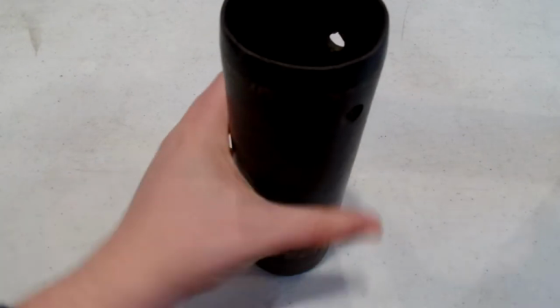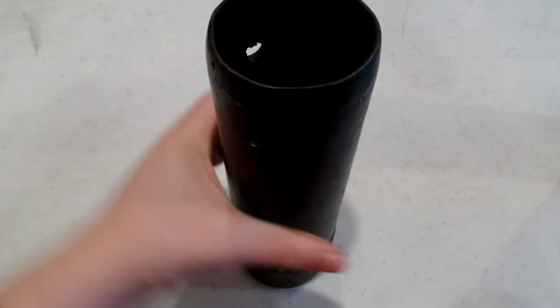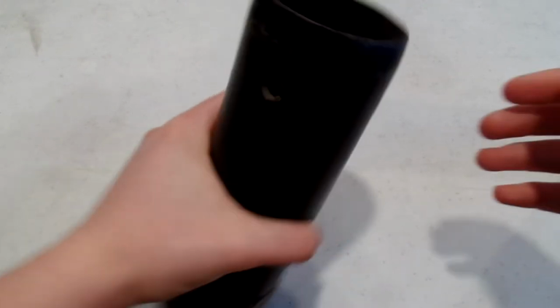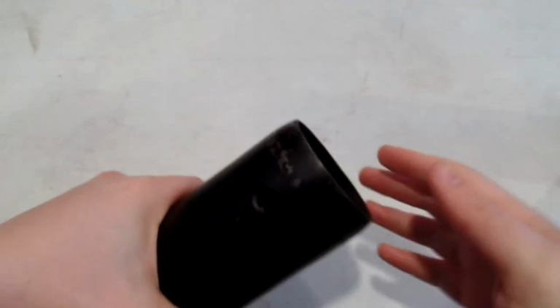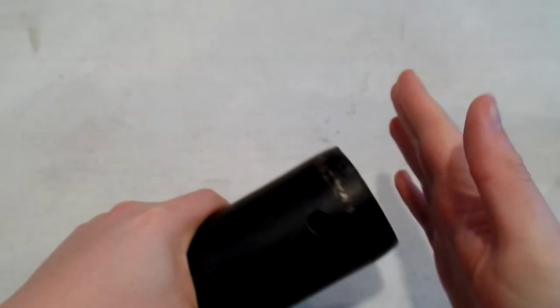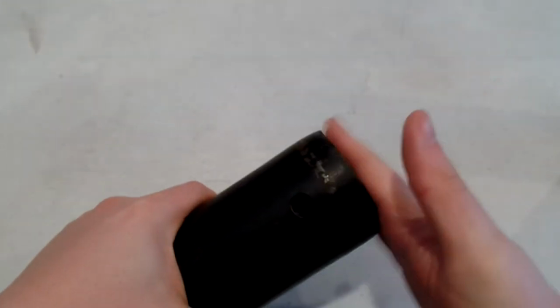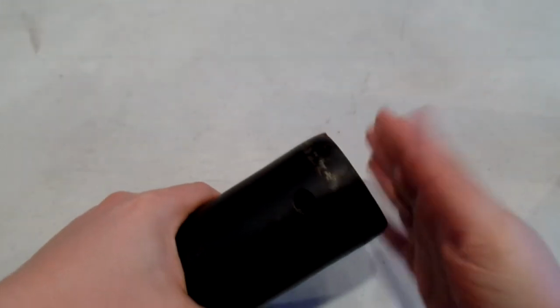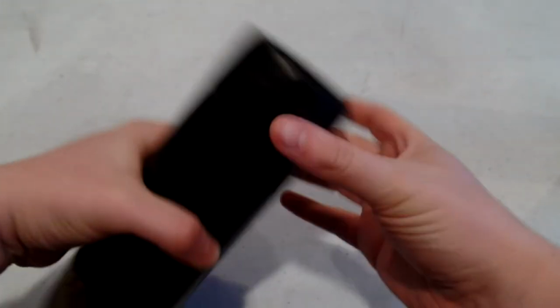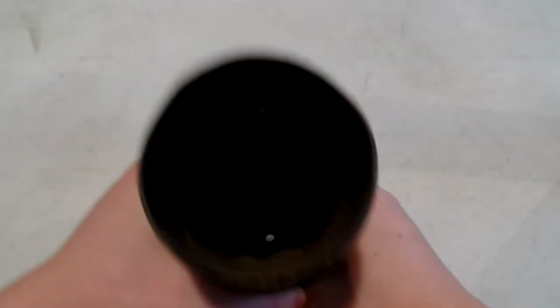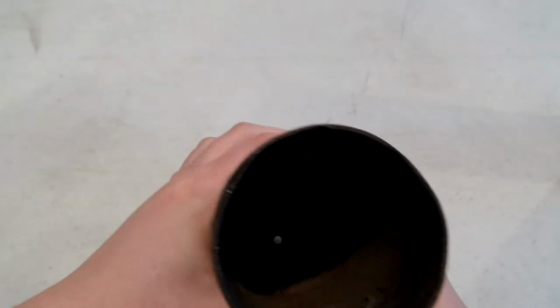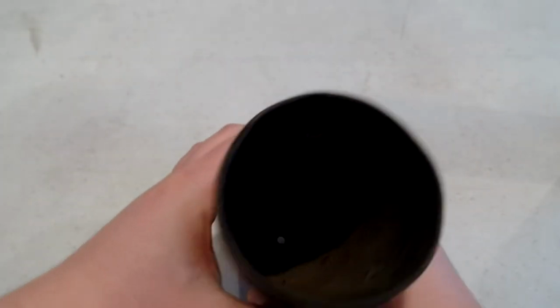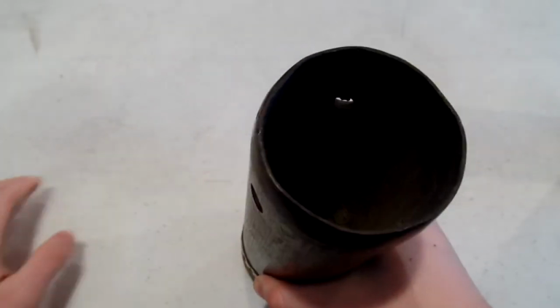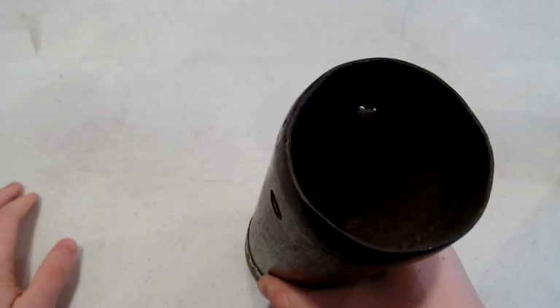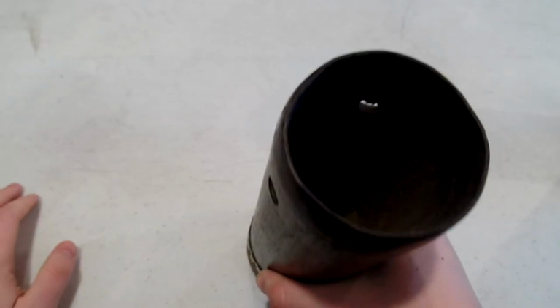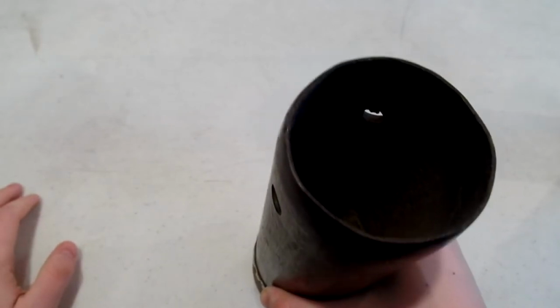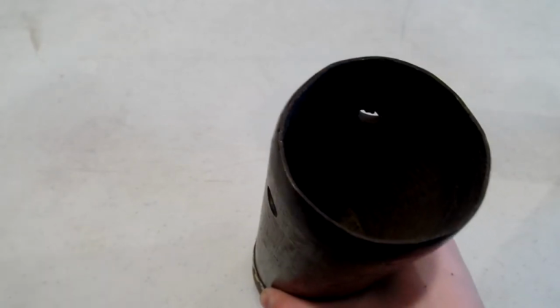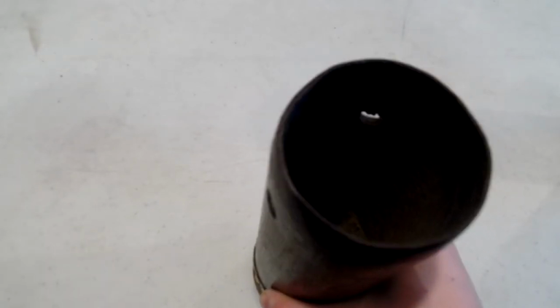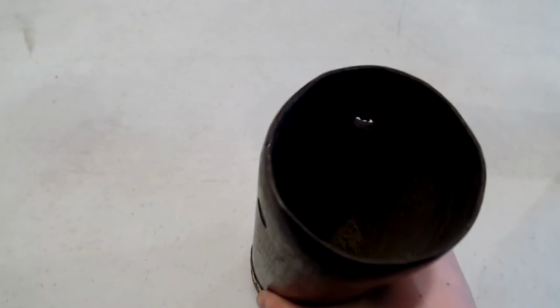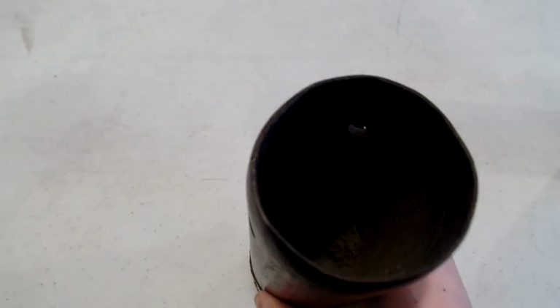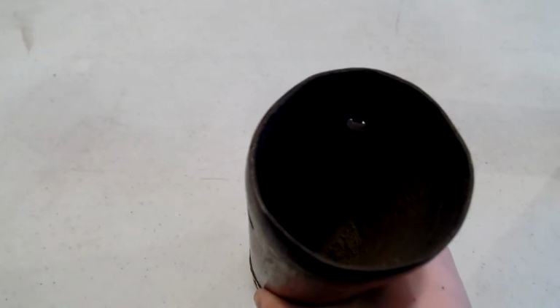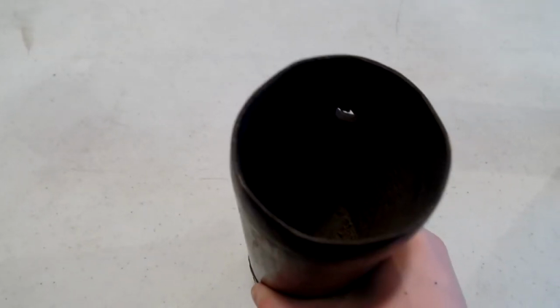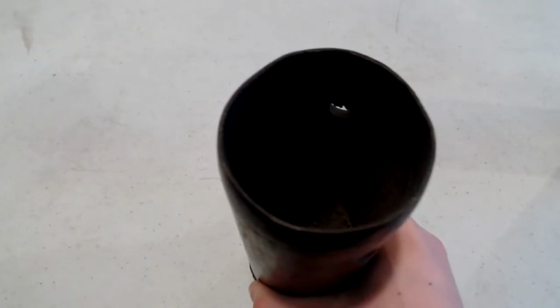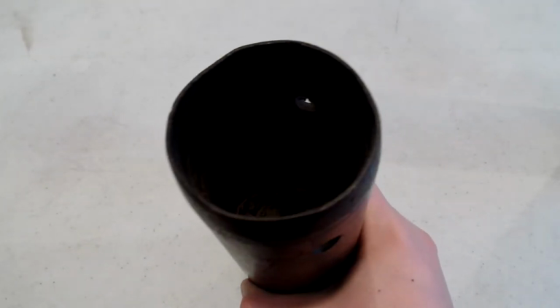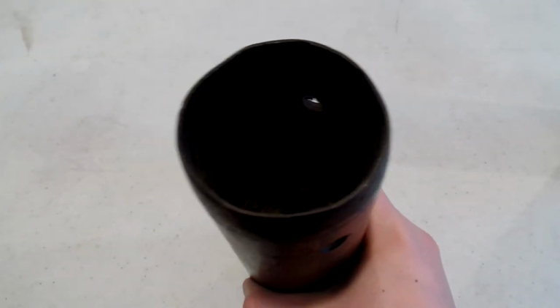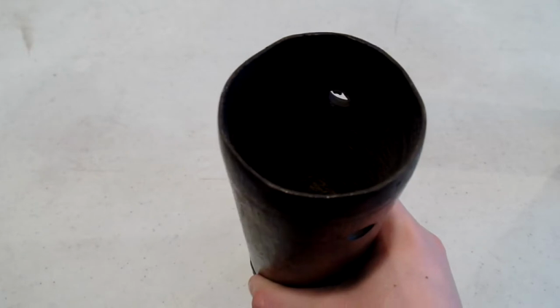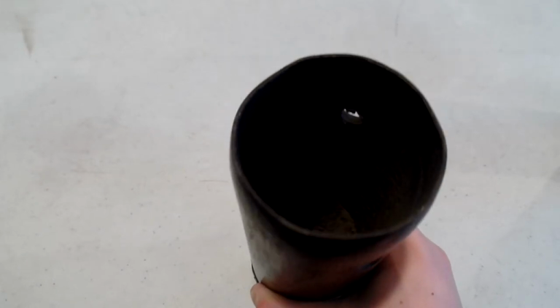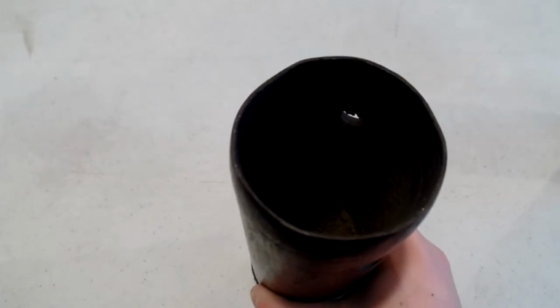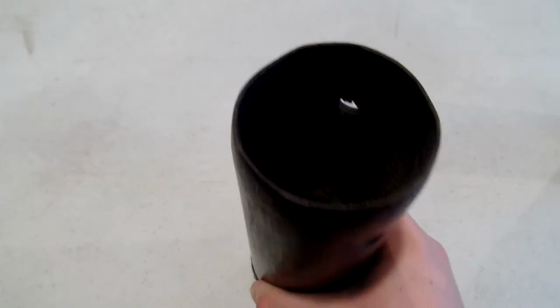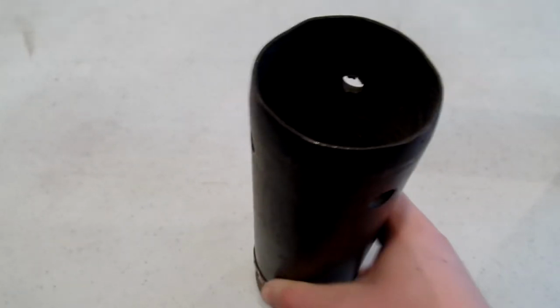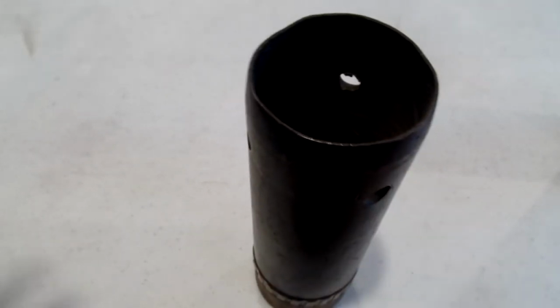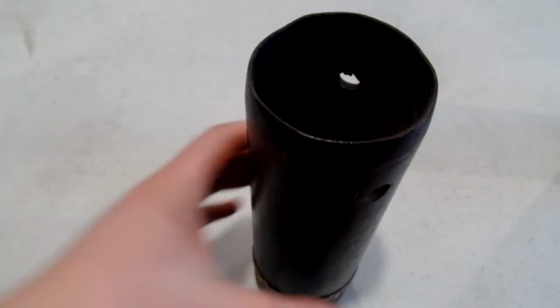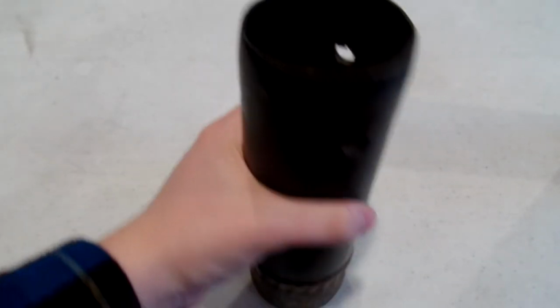I believe this is an explosive shell of some kind, or it was - it's been demilled. You can see it's got three holes drilled in it, it's missing the cap, and there's actually still some gray junk on the inside. I'm not sure what that is - it could very well be gunpowder, I have no clue.